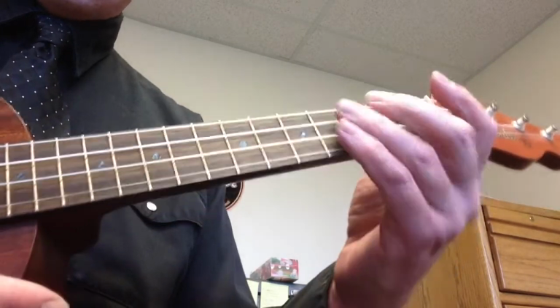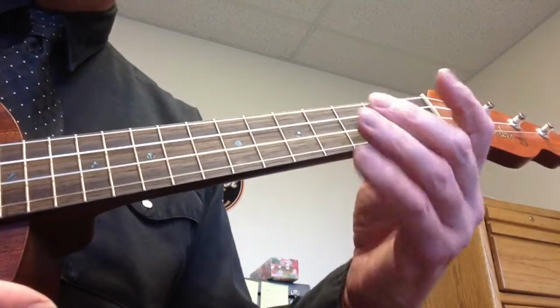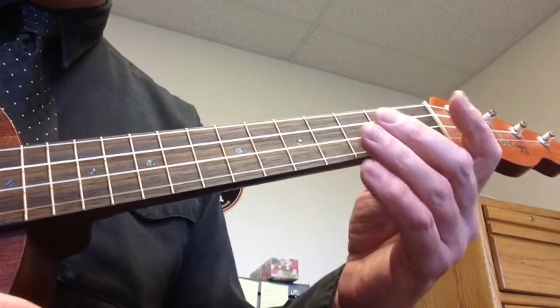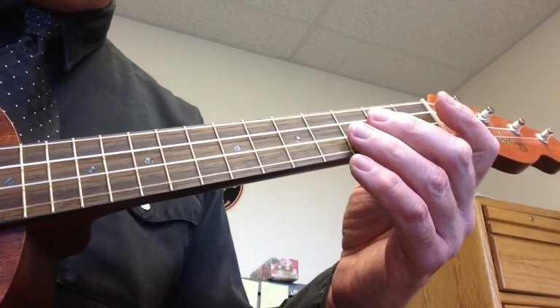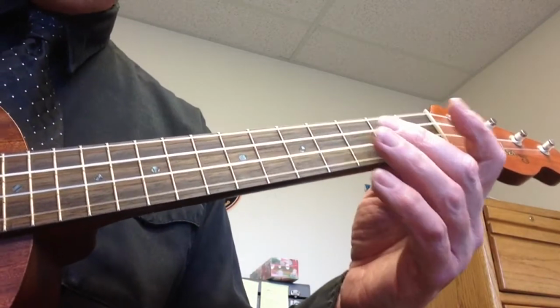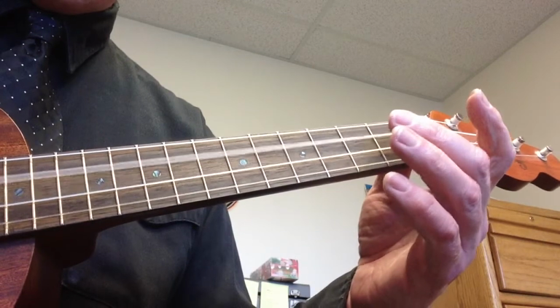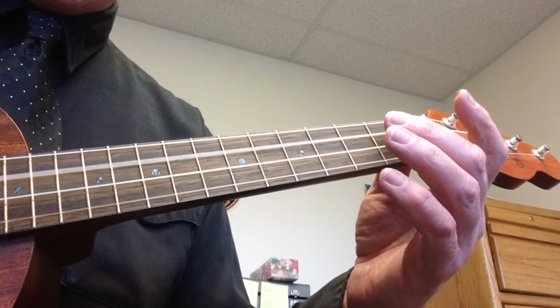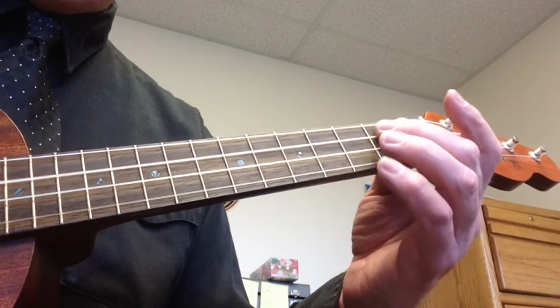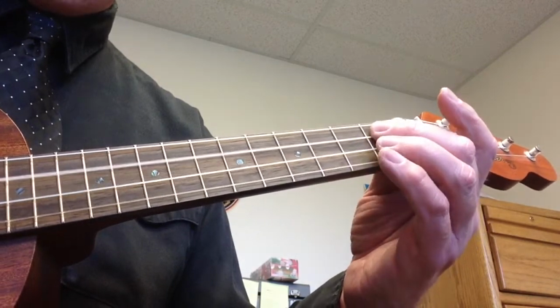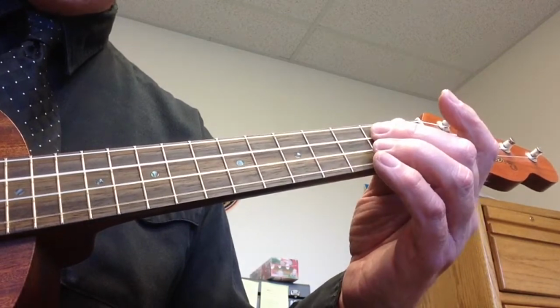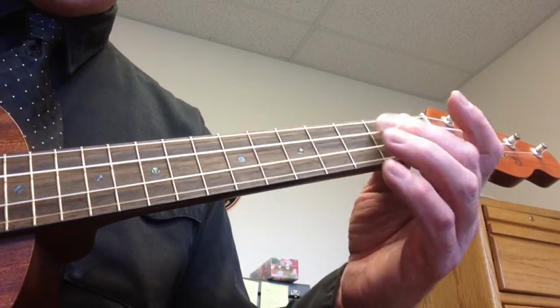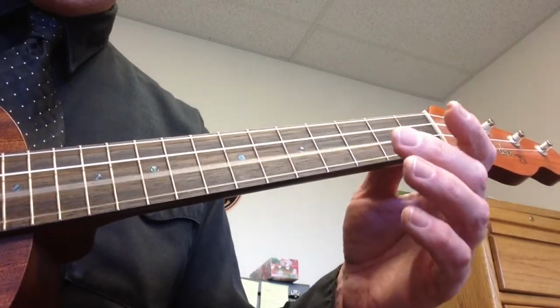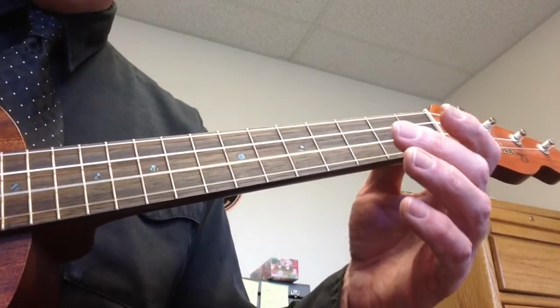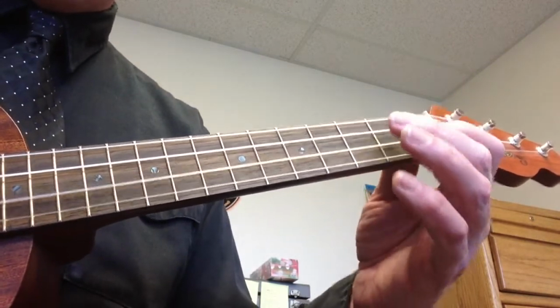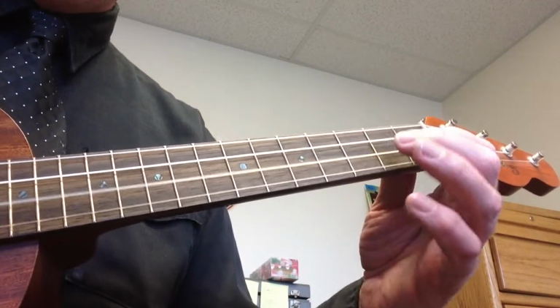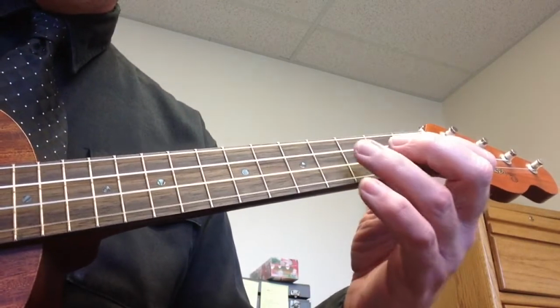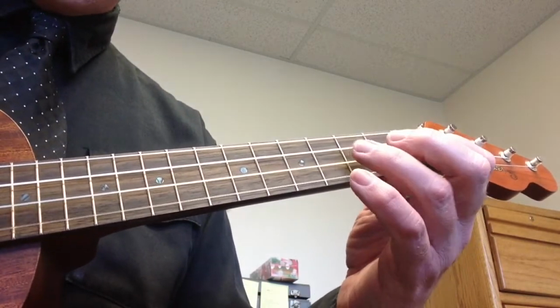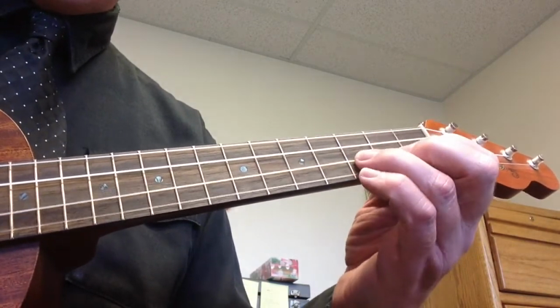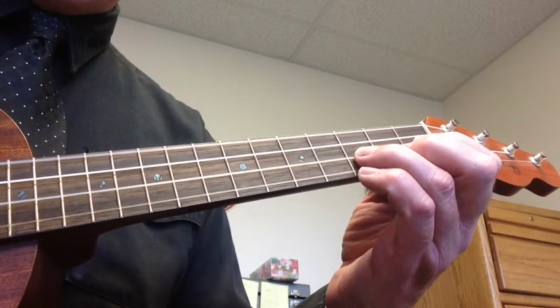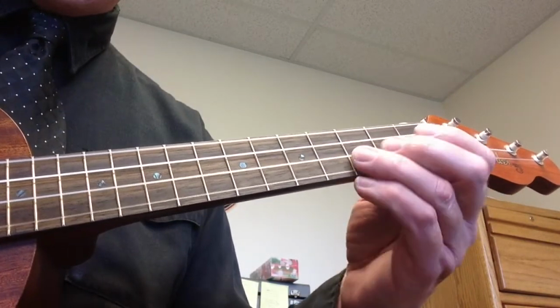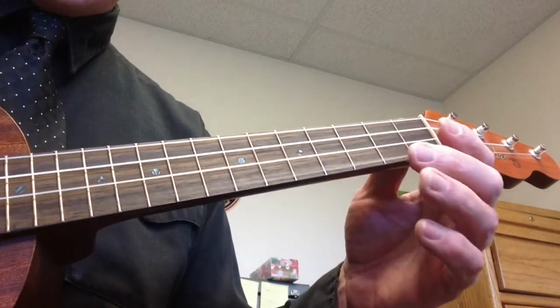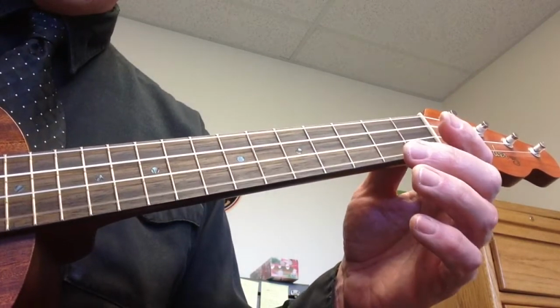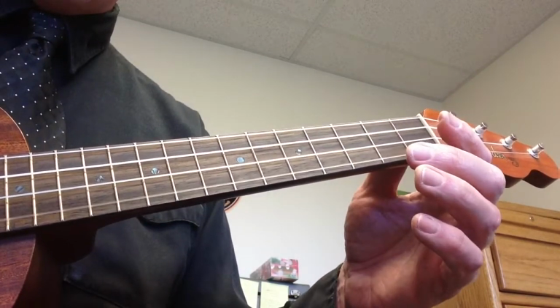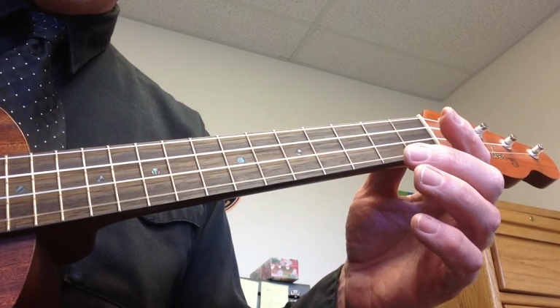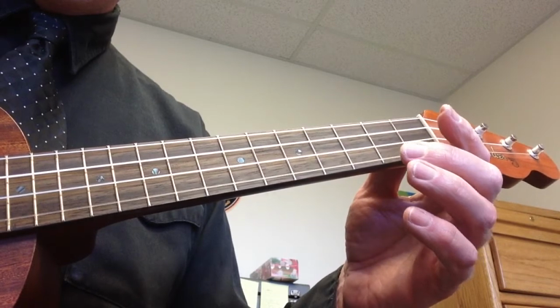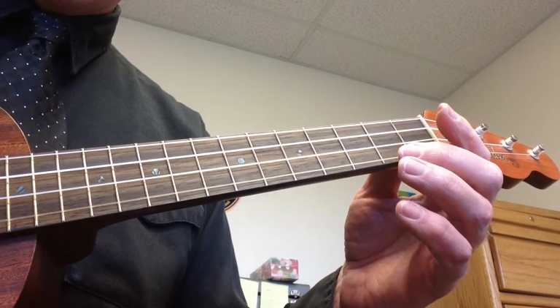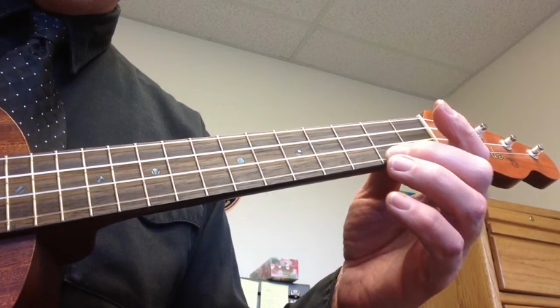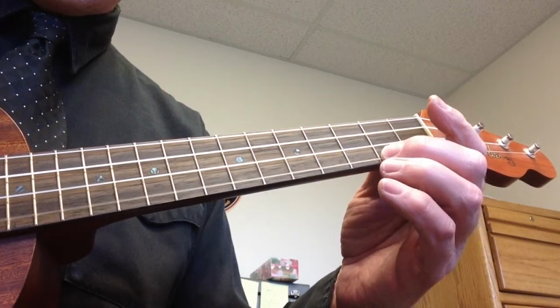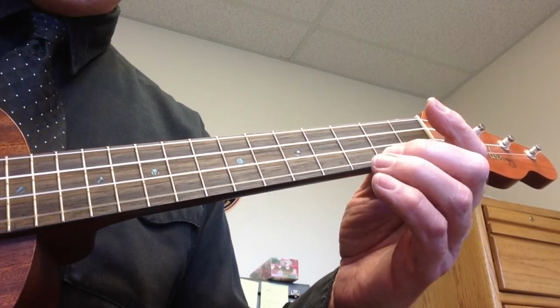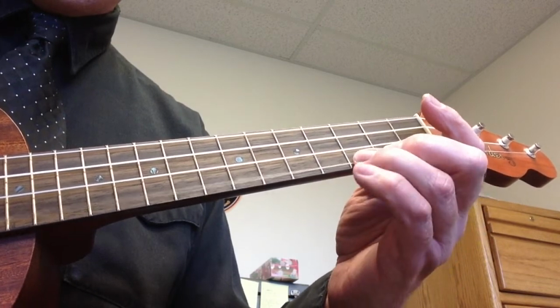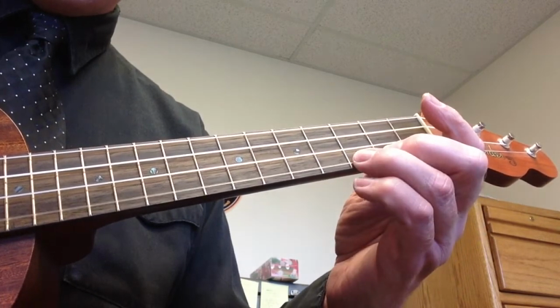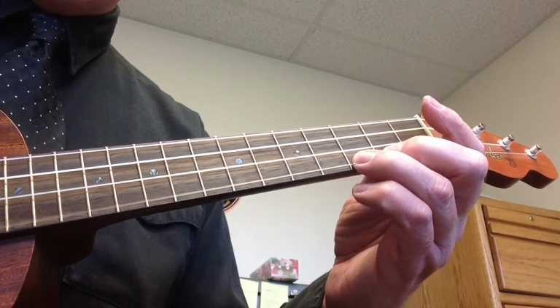Let's play the whole scale. This is the whole scale: open, second, open, first fret, third fret, open, second, second, third fret.